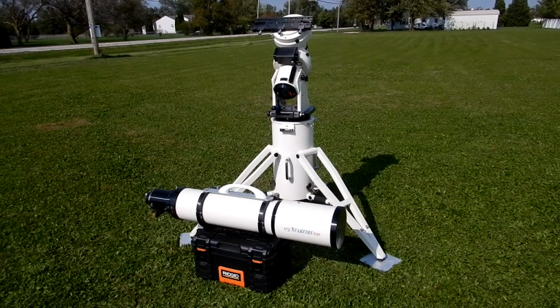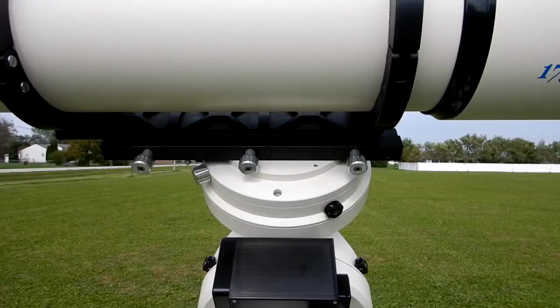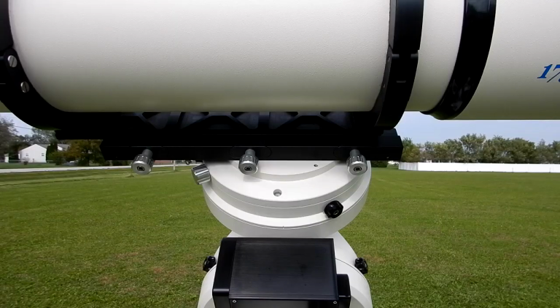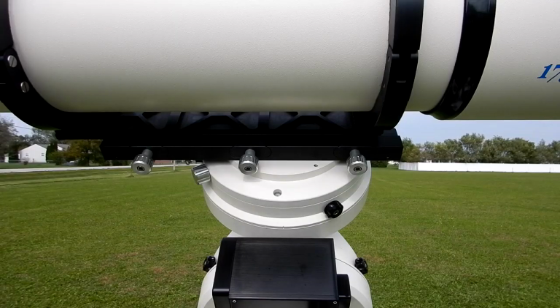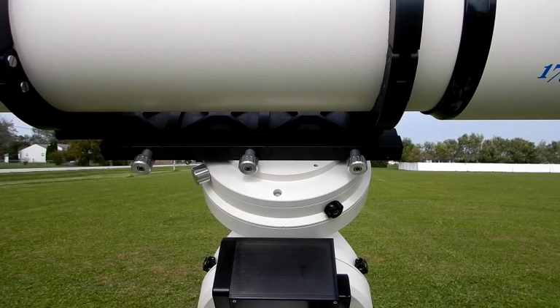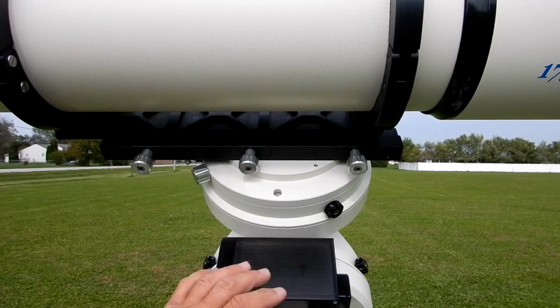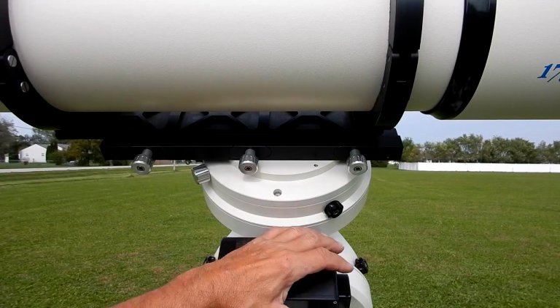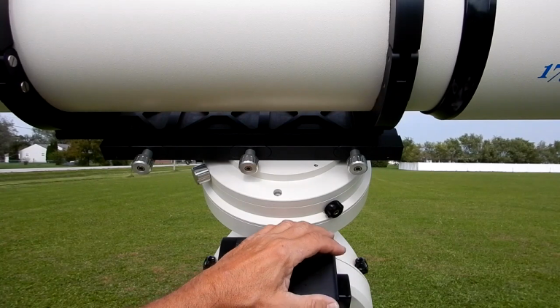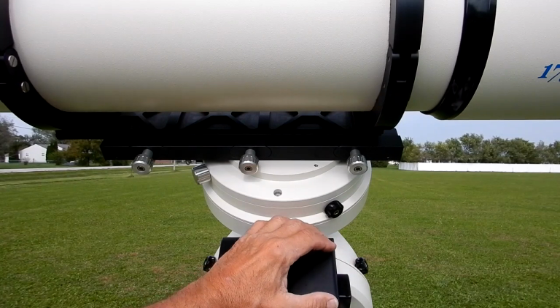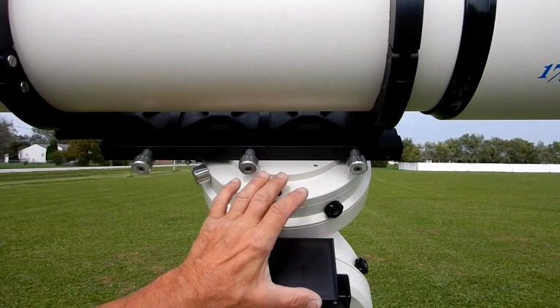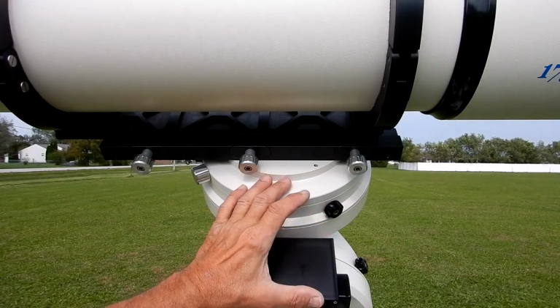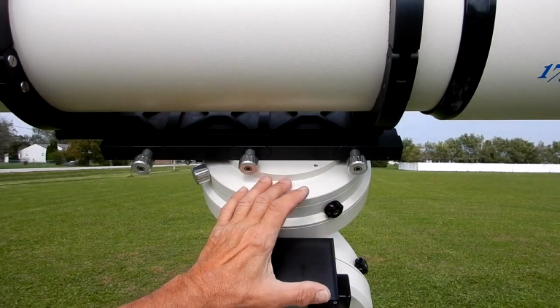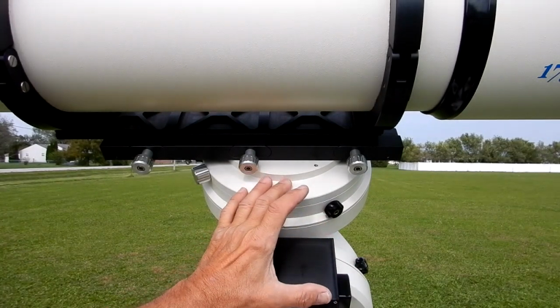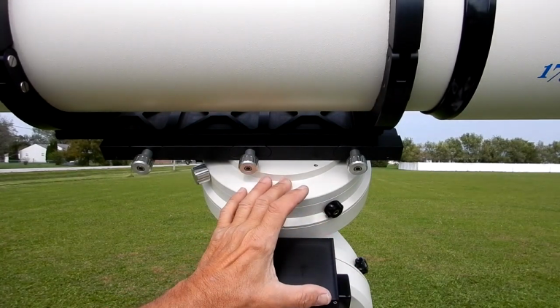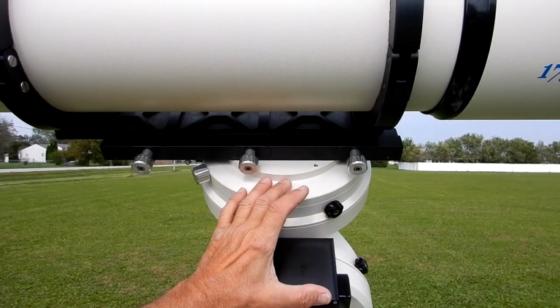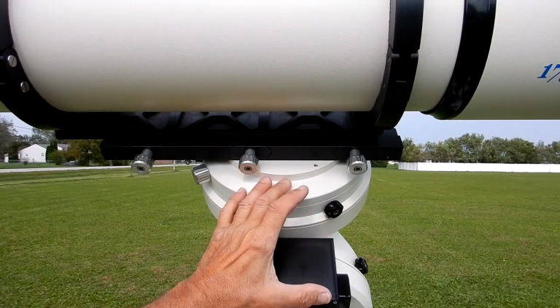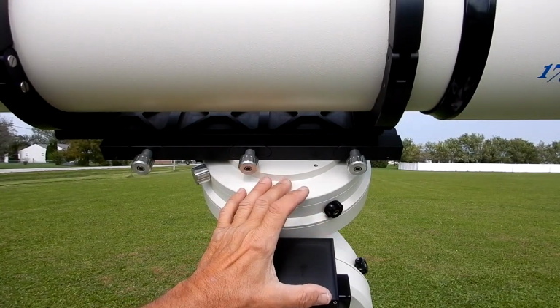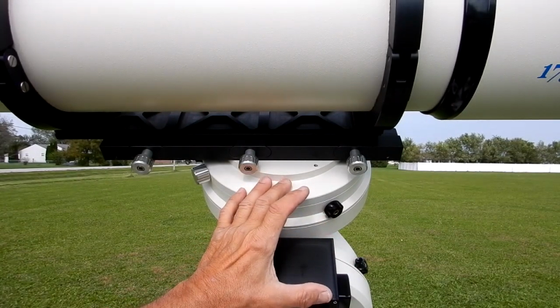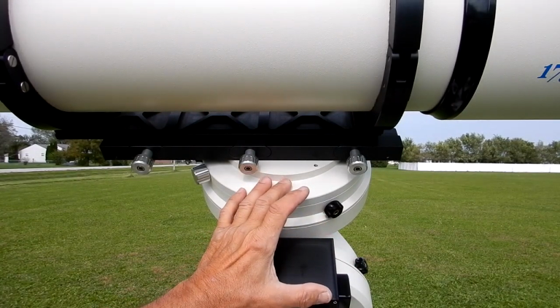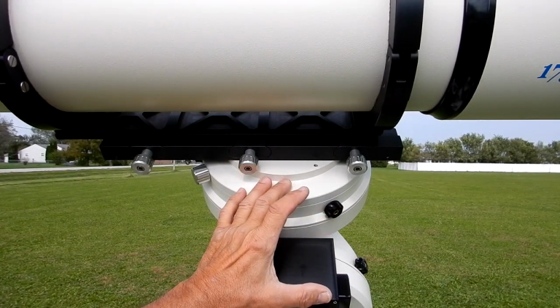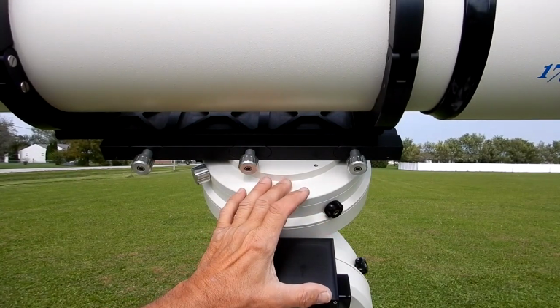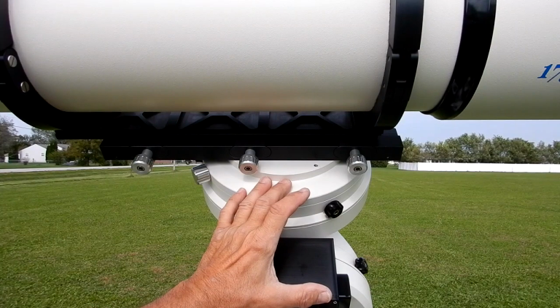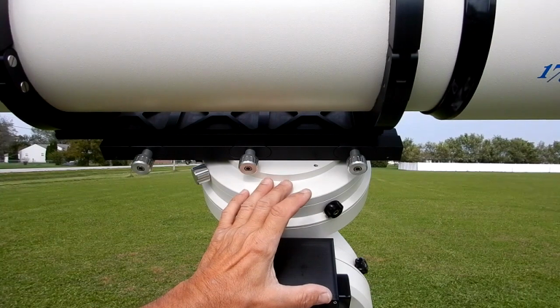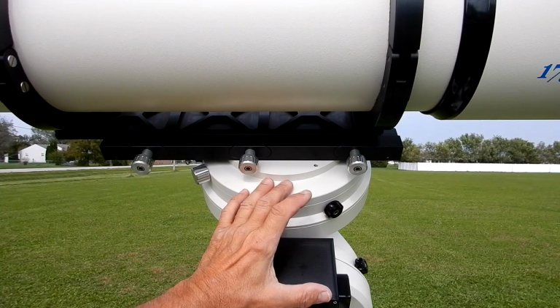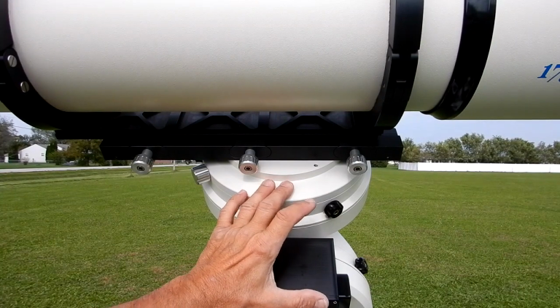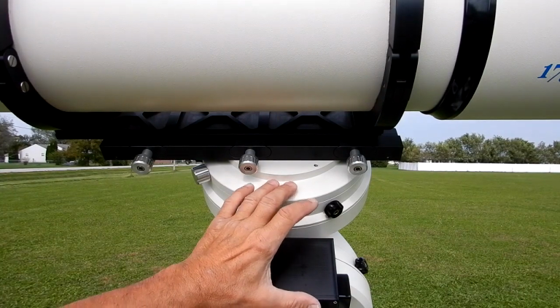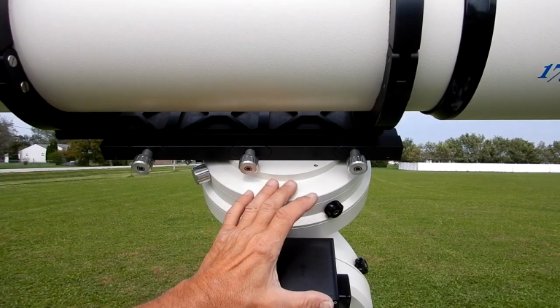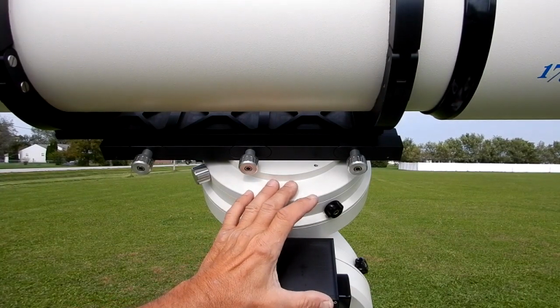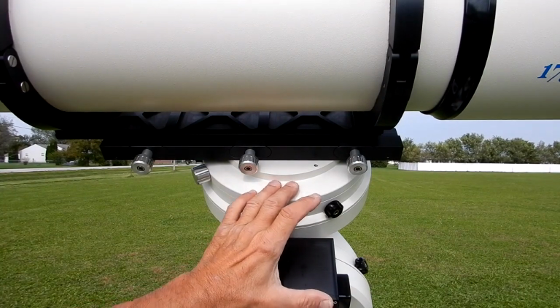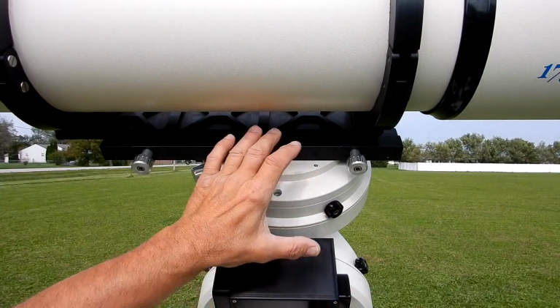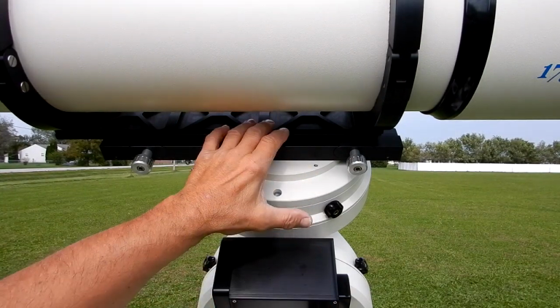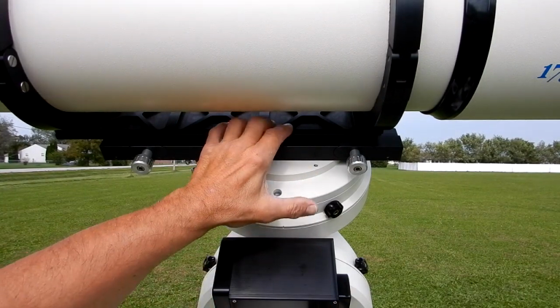I've got my 1600 mount out and on top of it is my 175 f8 Starfire EDF telescope, and I'm going to show you how I mount this telescope onto the 1600.